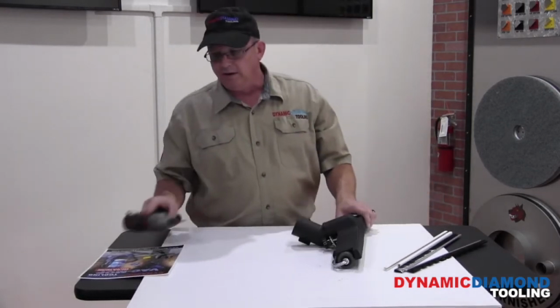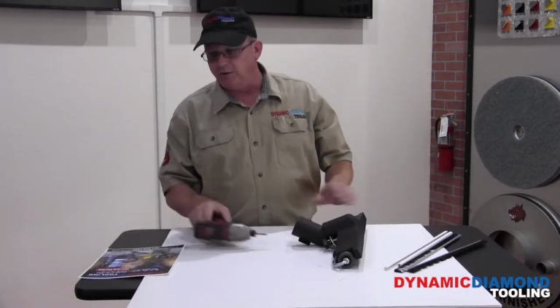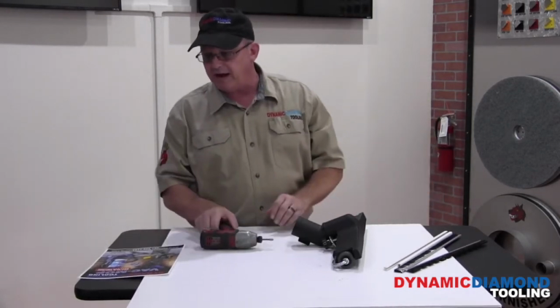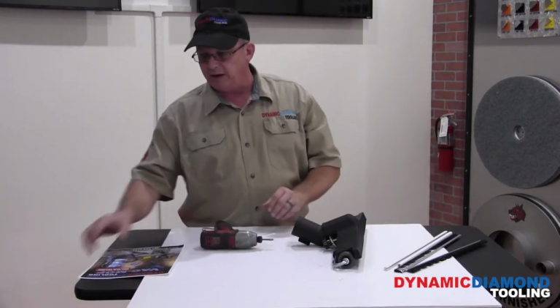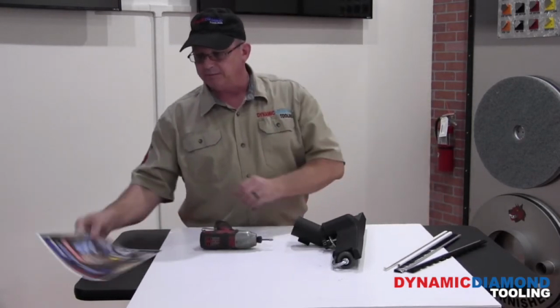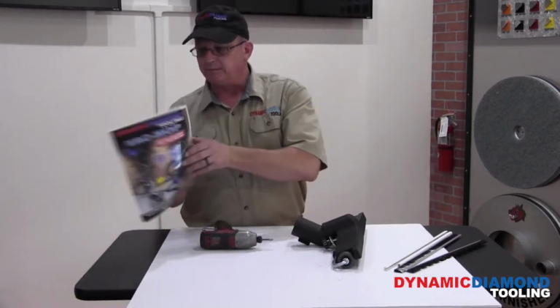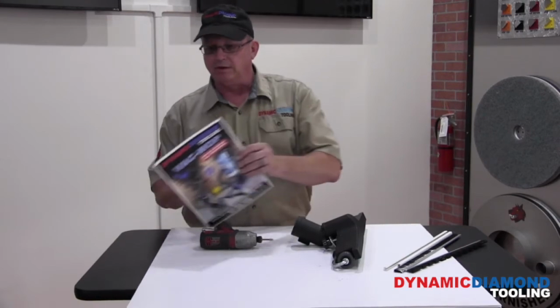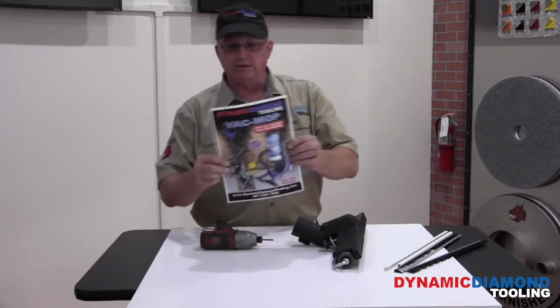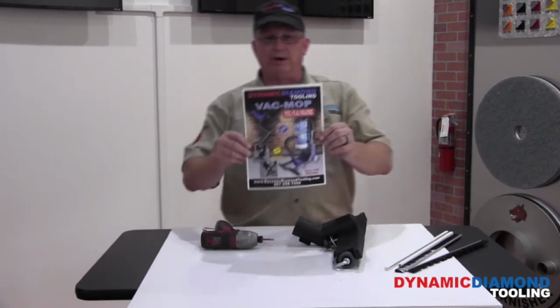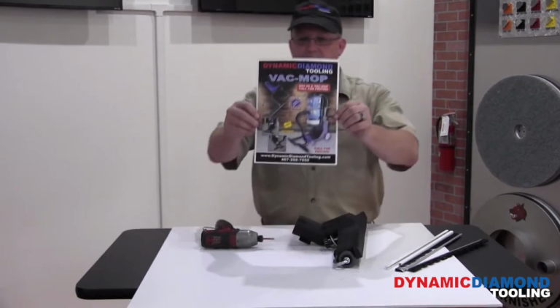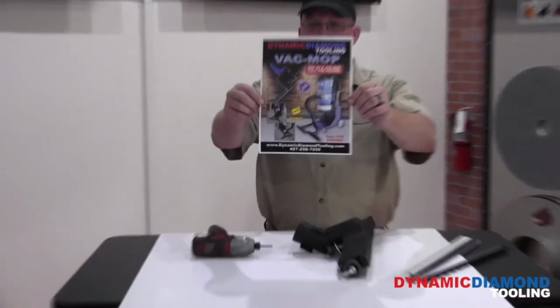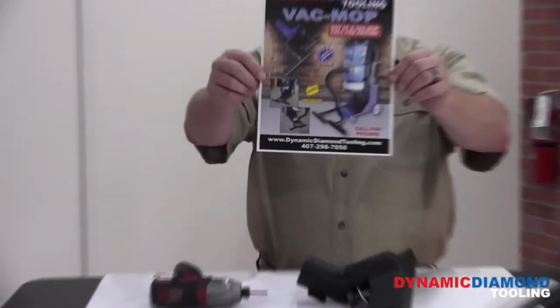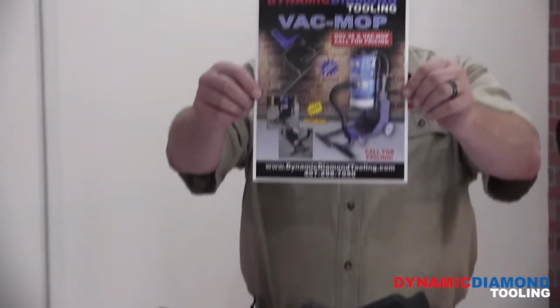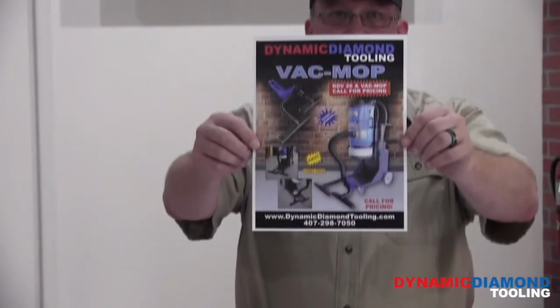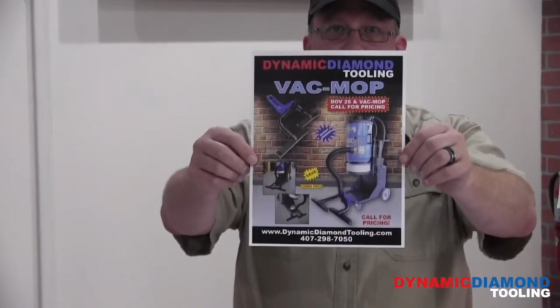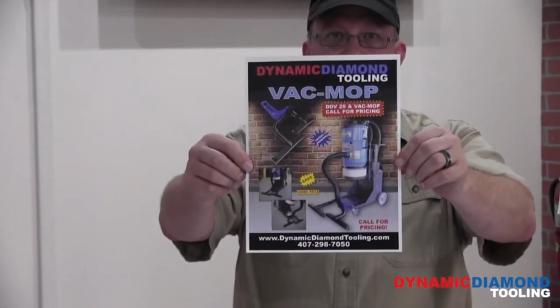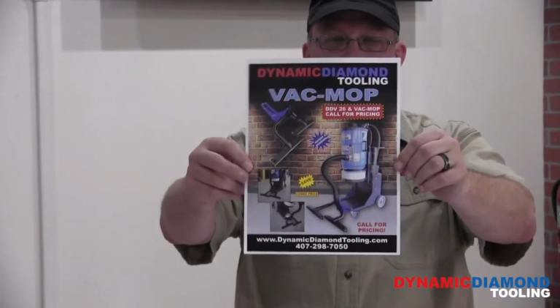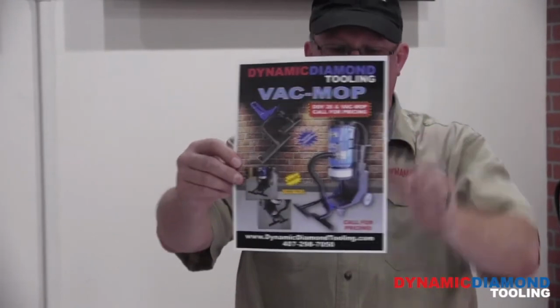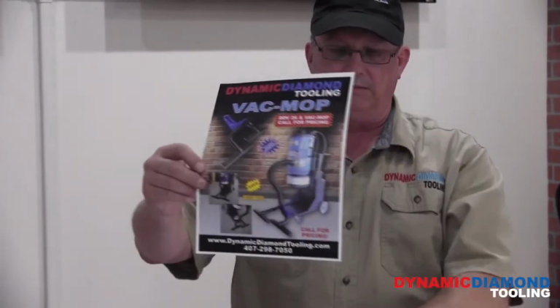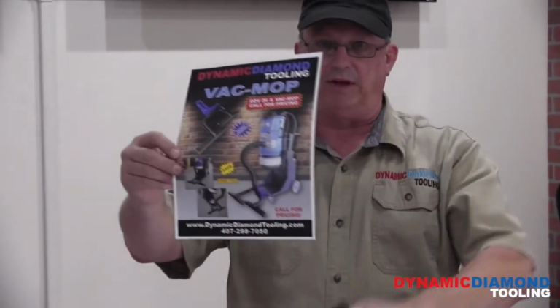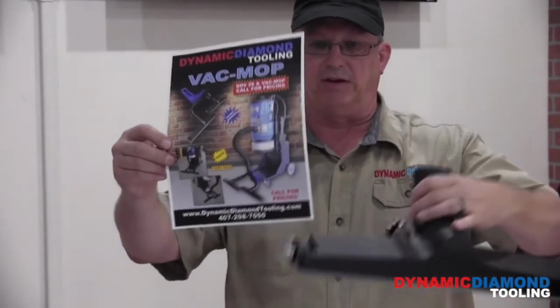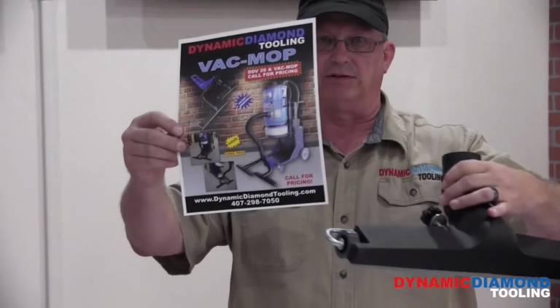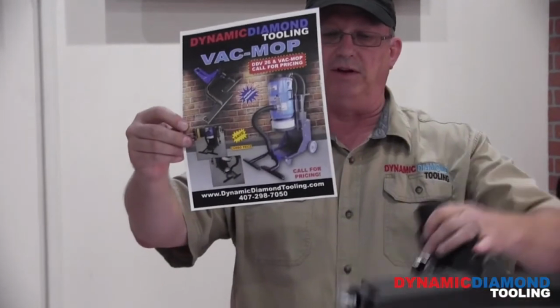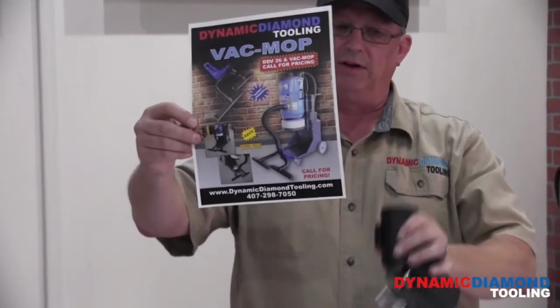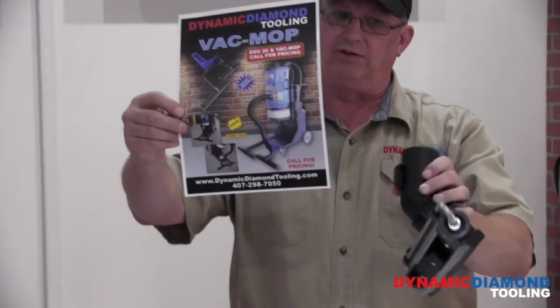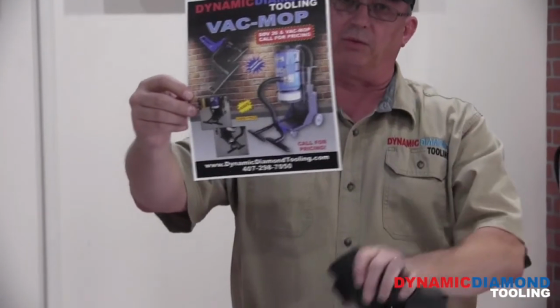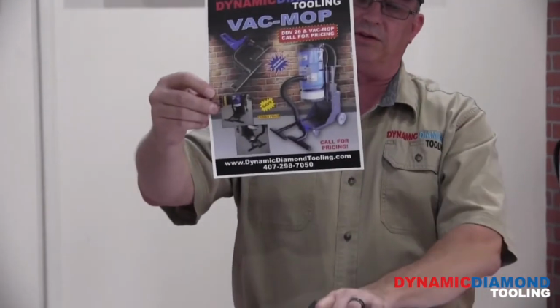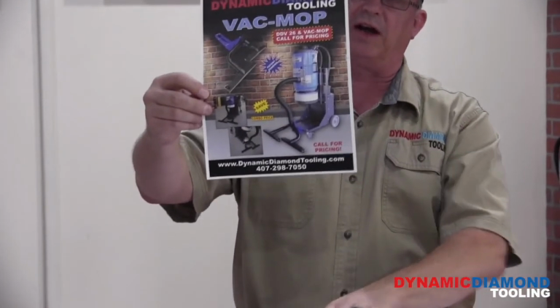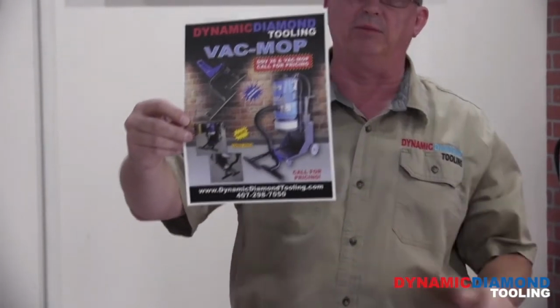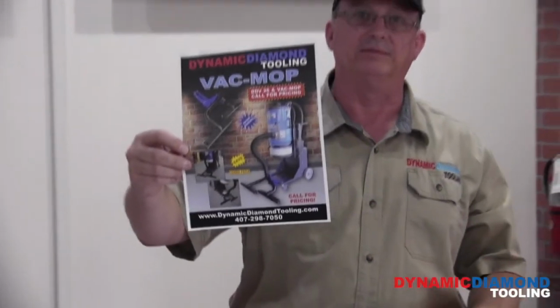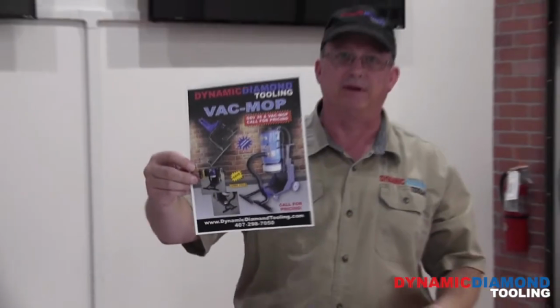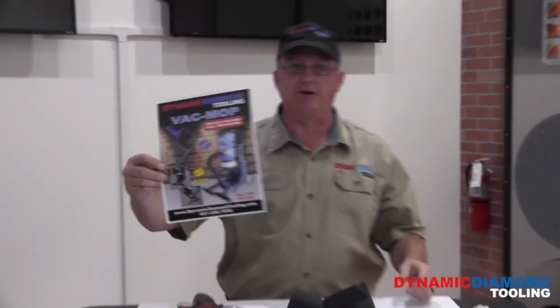If you own a VacMop, sold by Dynamic Diamond Tooling, it has two heads on, as you can see — heads identical to these. You adjust the wheels the exact same way. Thanks so much.